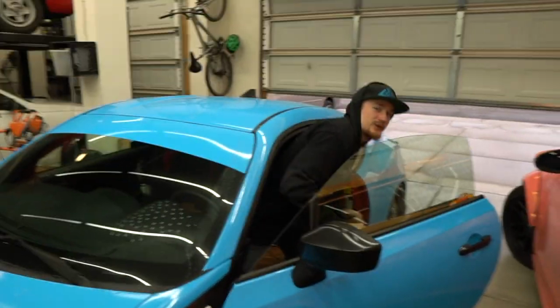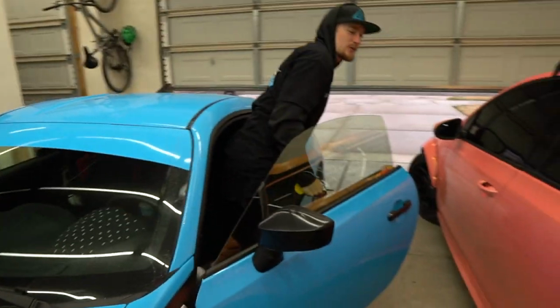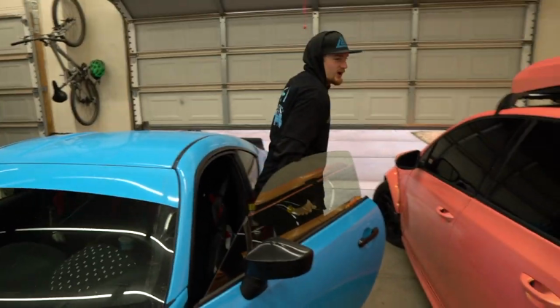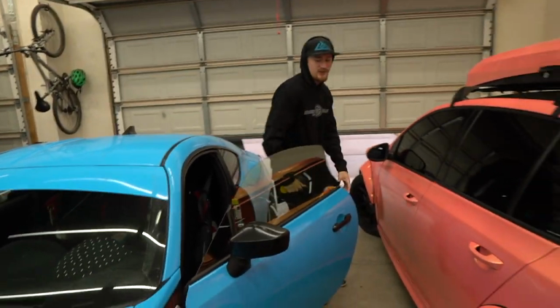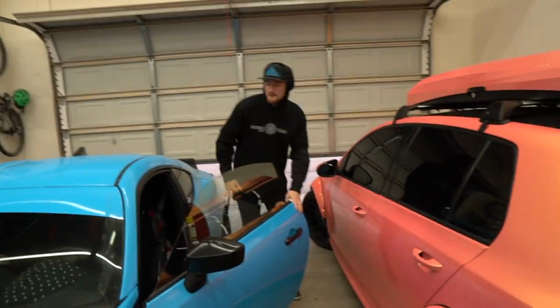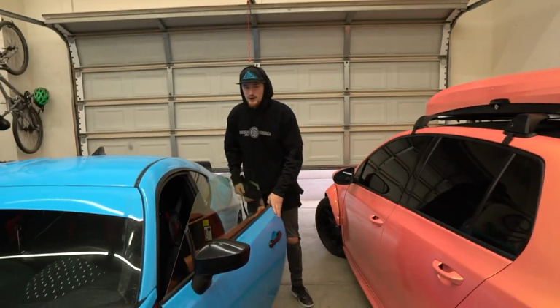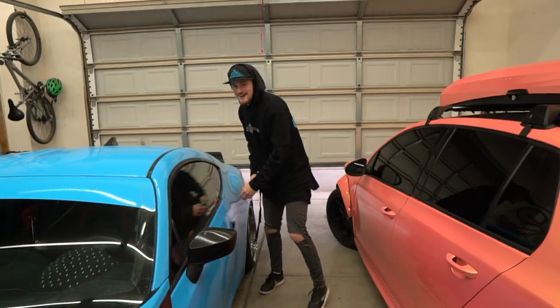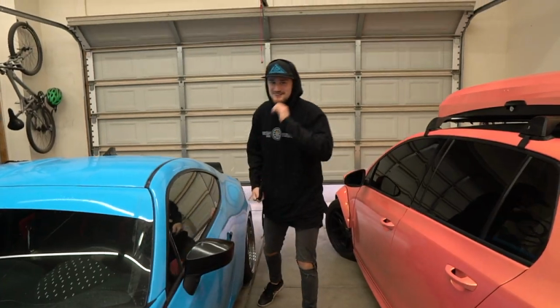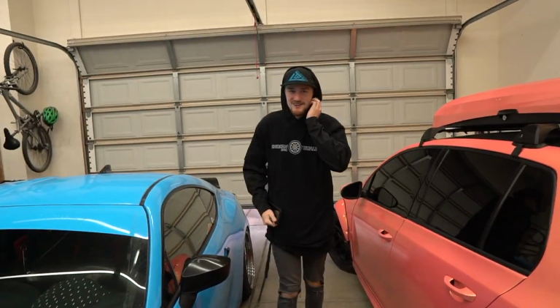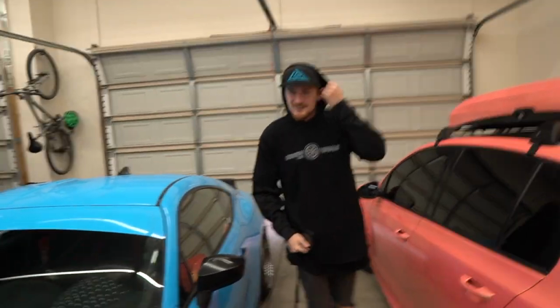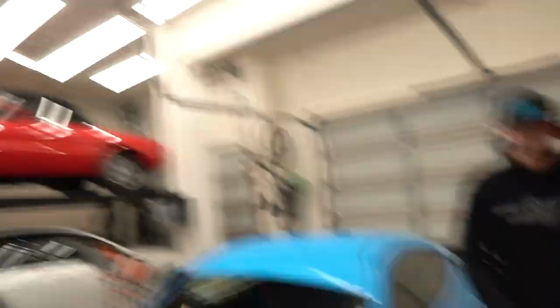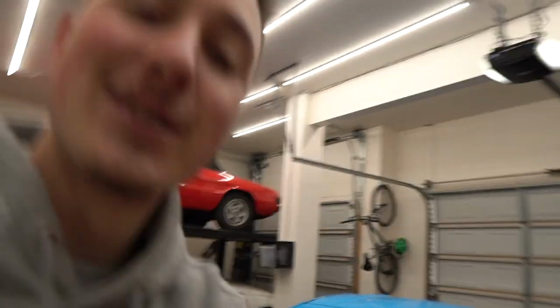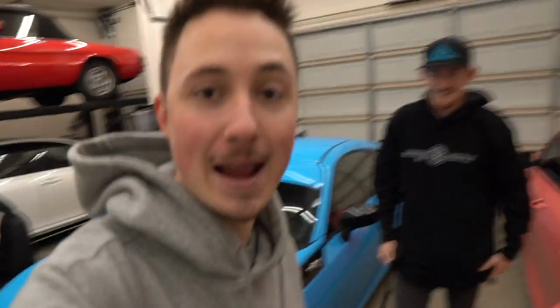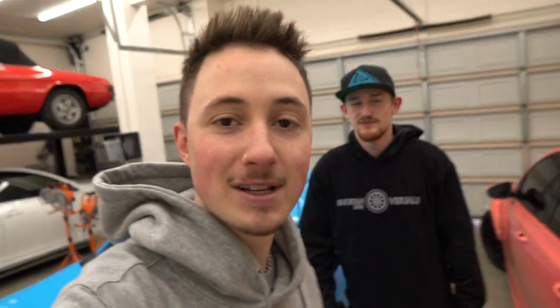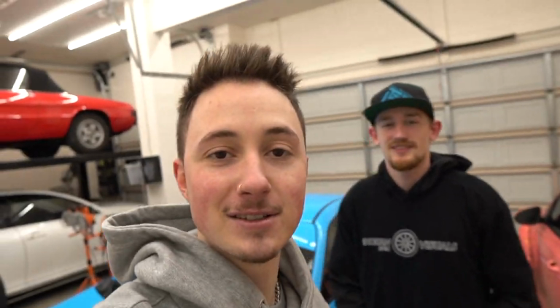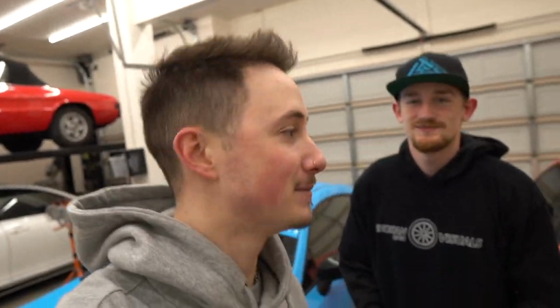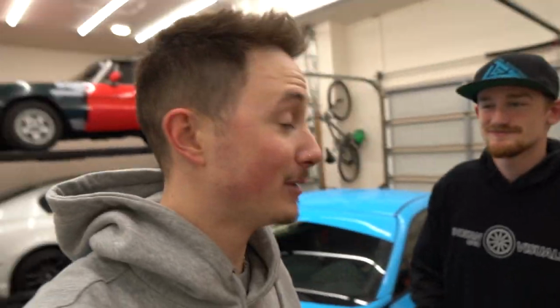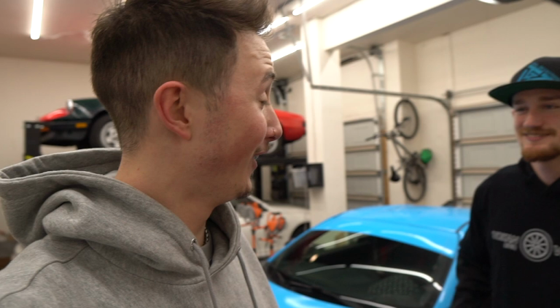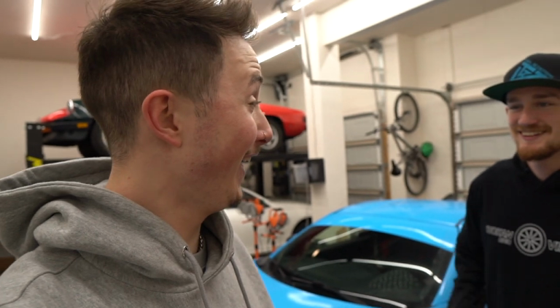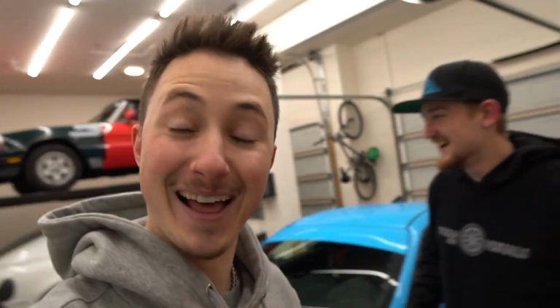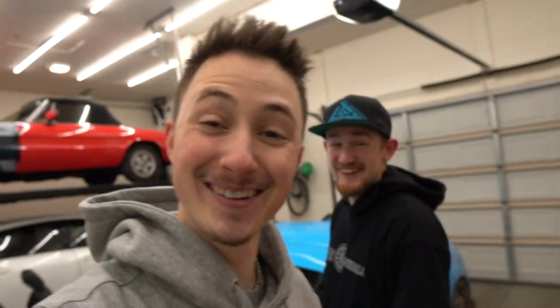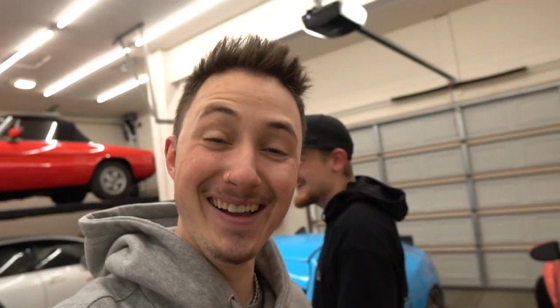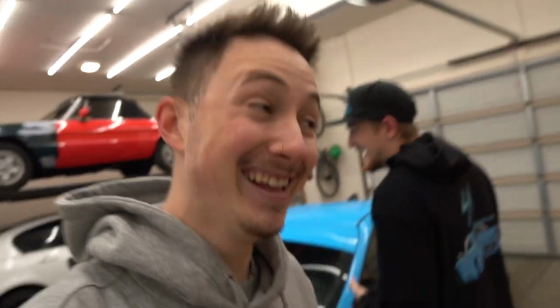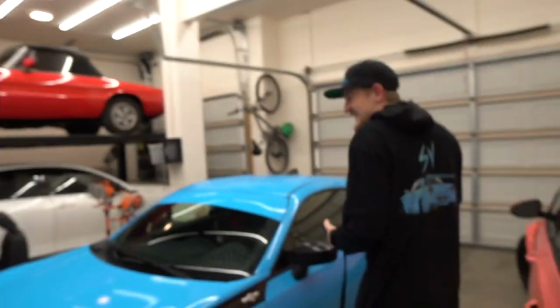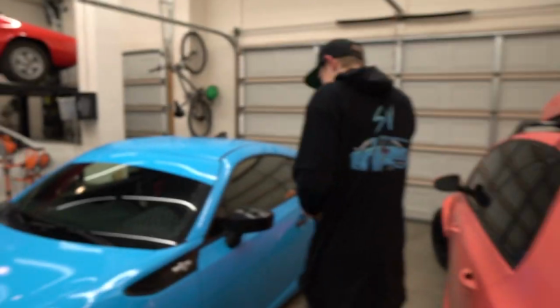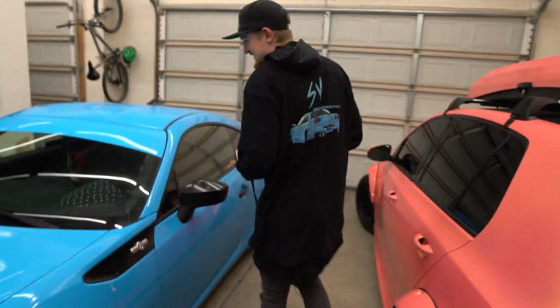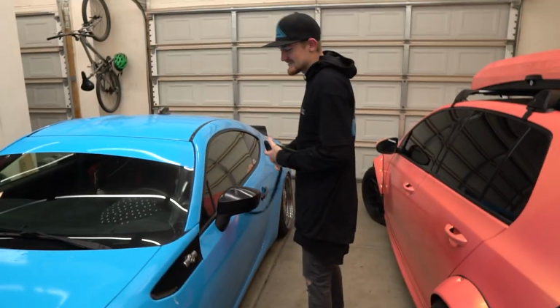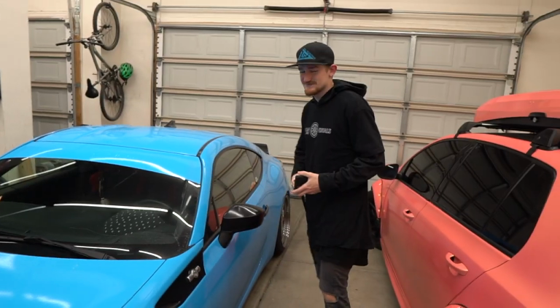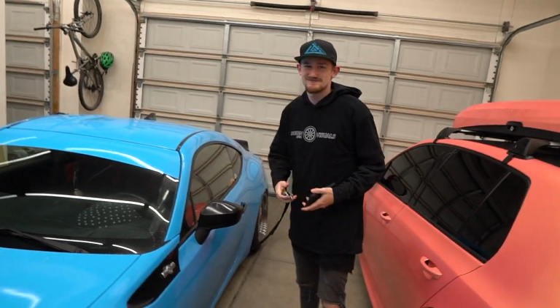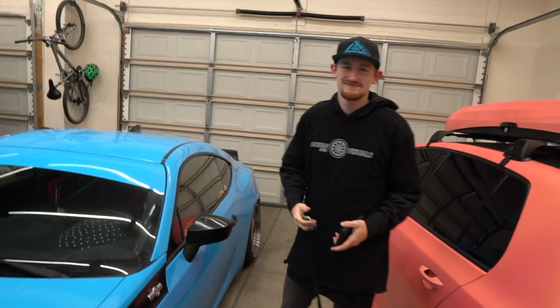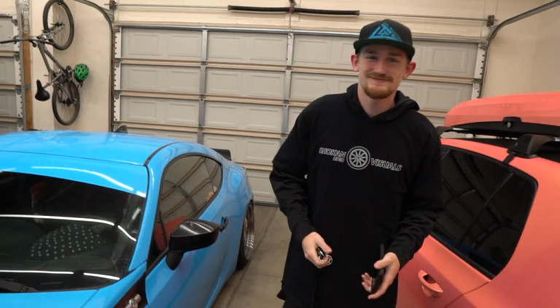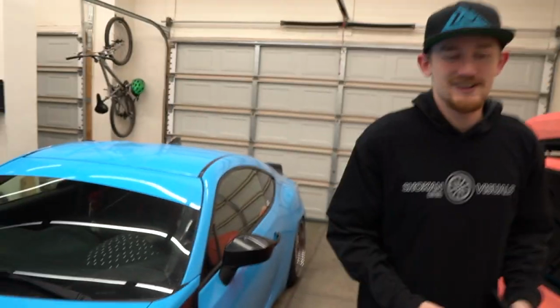Tristan arrives — 'No, are we live on the vlog right now?' Tristan's camera voice comes out as soon as he sees my camera. He's like, 'Whoa, how's it going?' Thomas says he'll turn the camera off and they'll get the present.